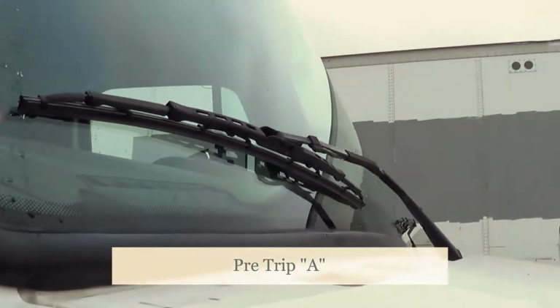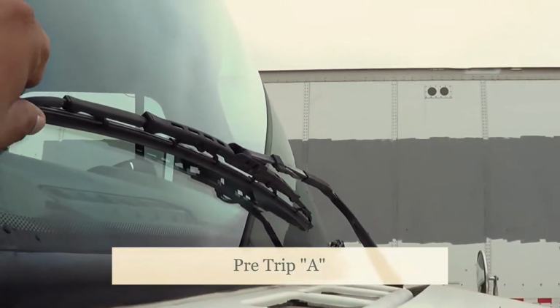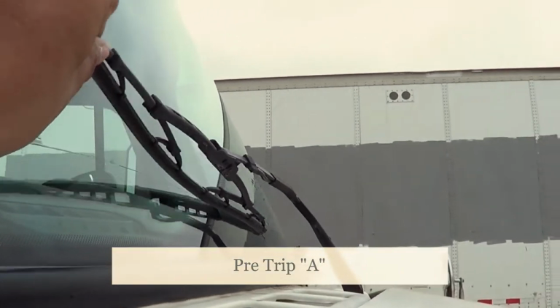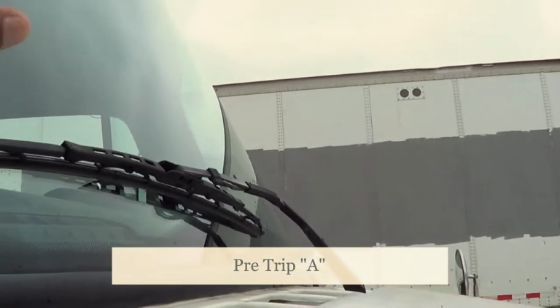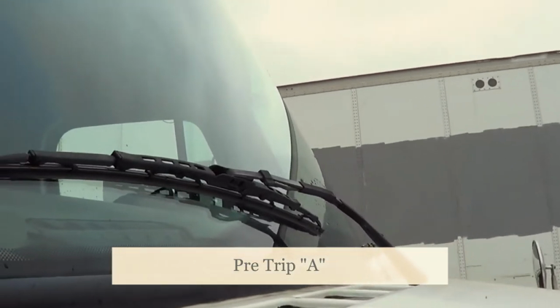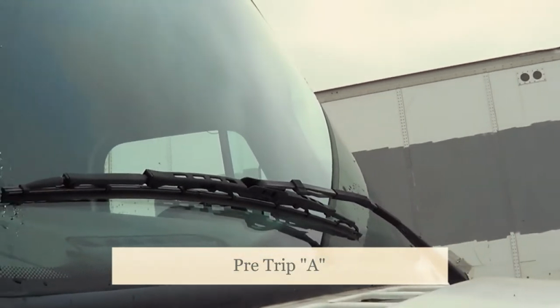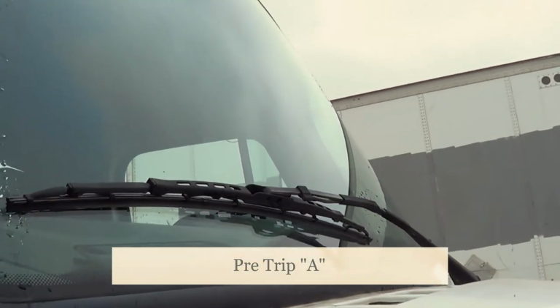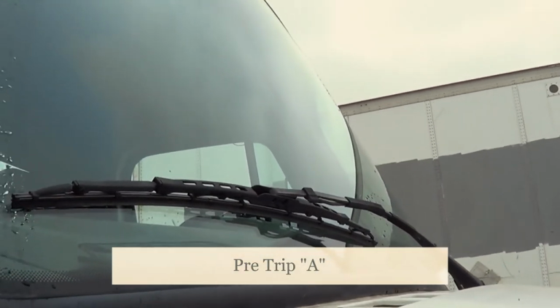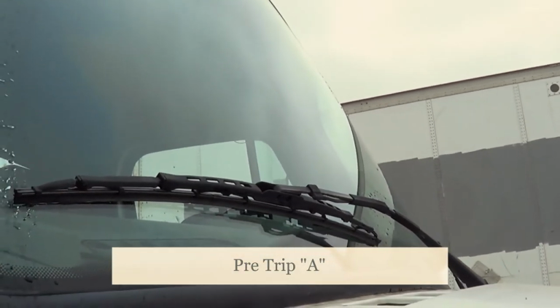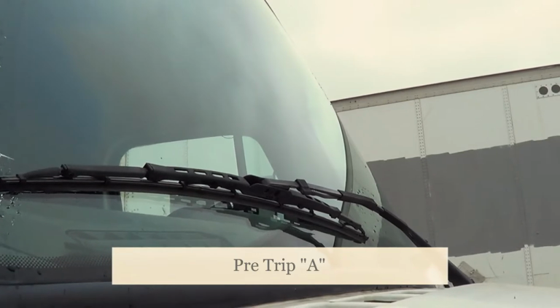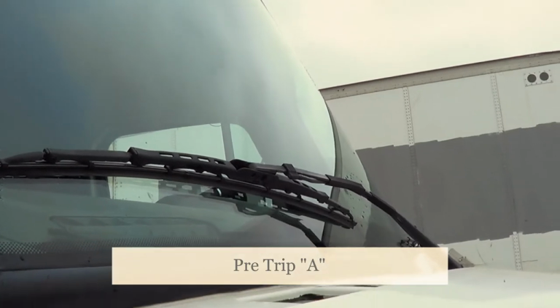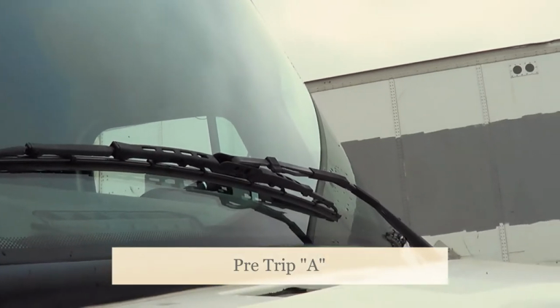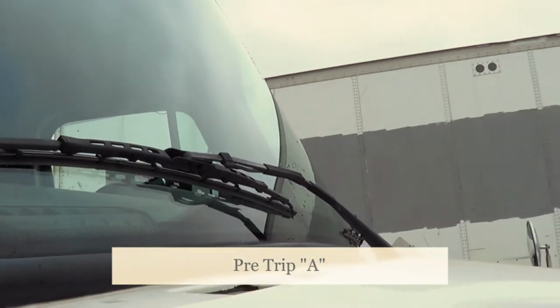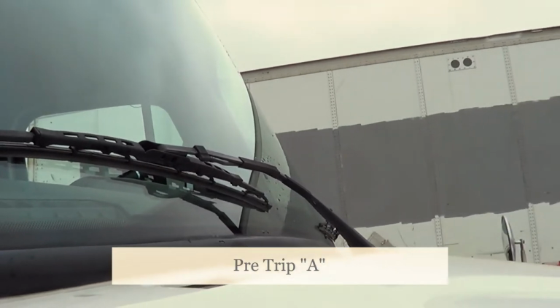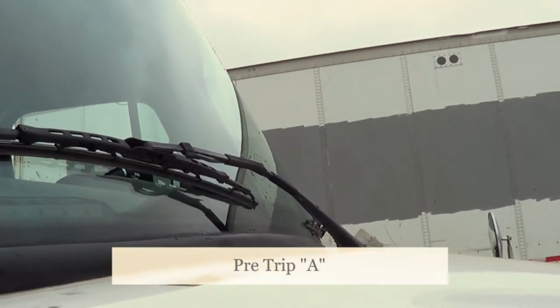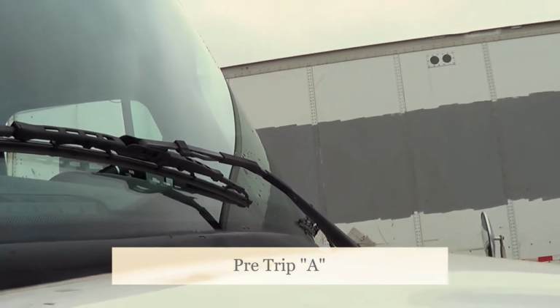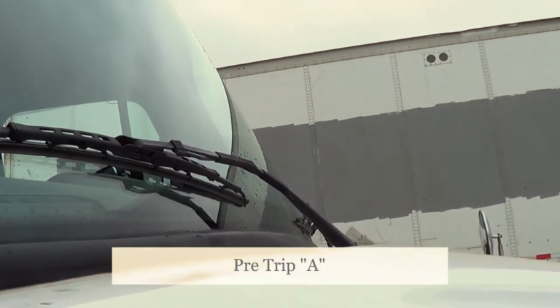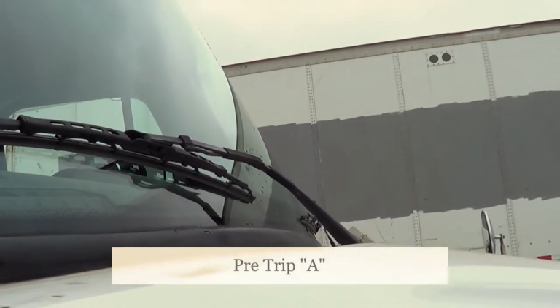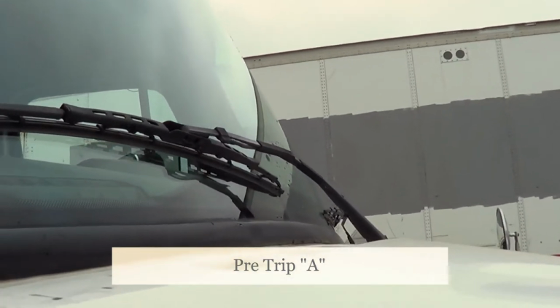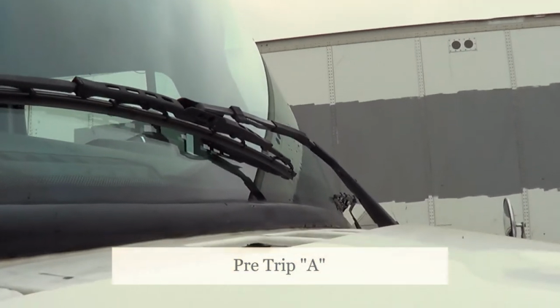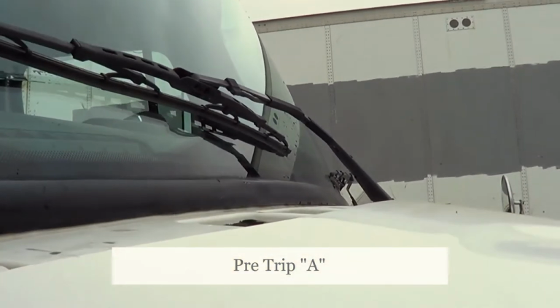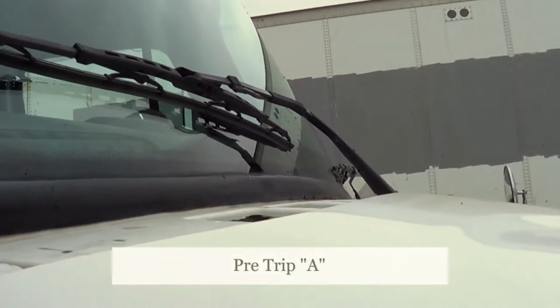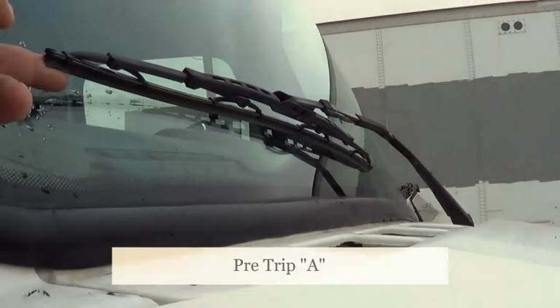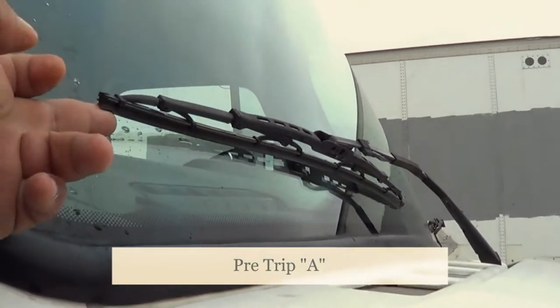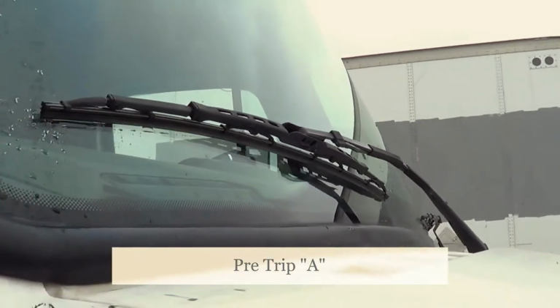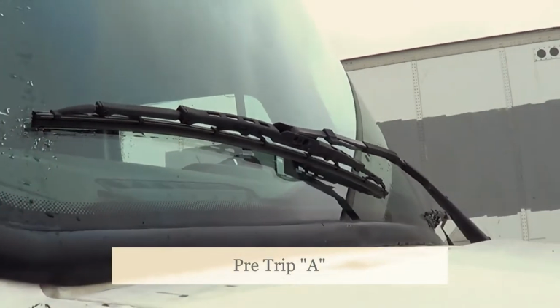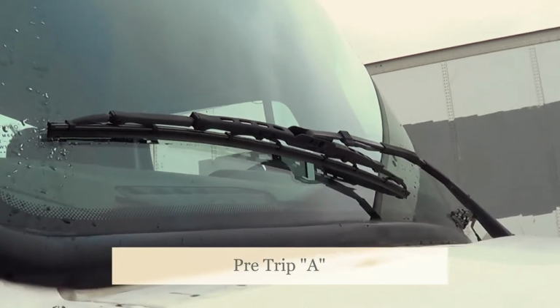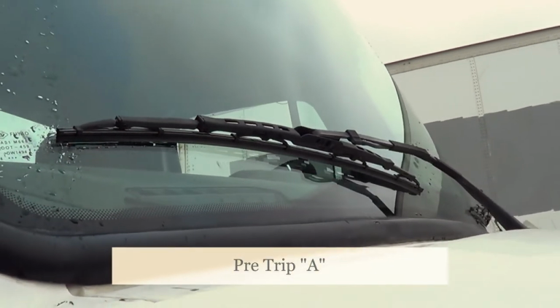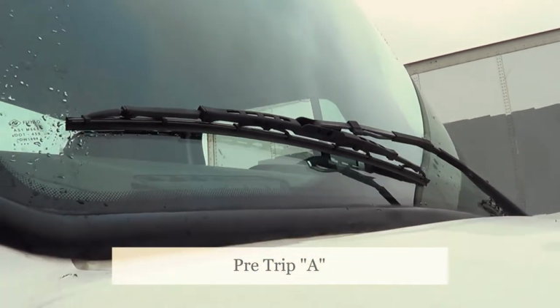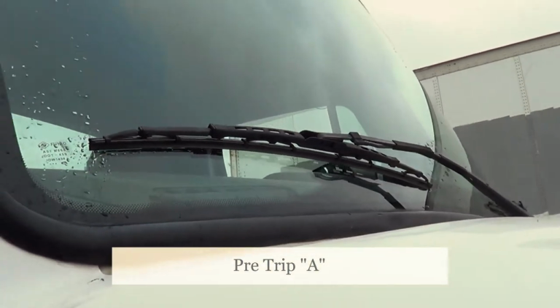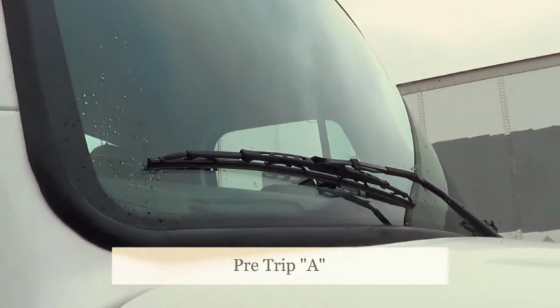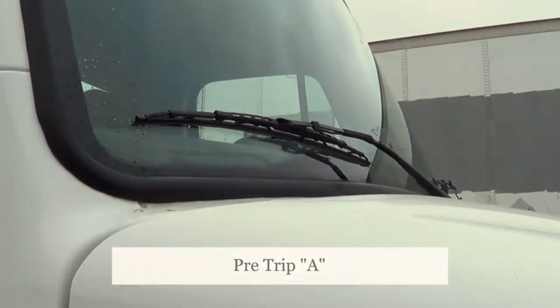My windshield wipers — I'm going to make sure they're not cracked or broken, and they're securely mounted to the arm and to the vehicle, no missing hardware. My windshield wiper blade — I want to make sure it's not excessively worn or torn and it's in full contact with the windshield.